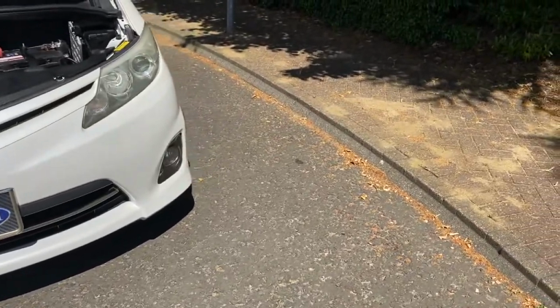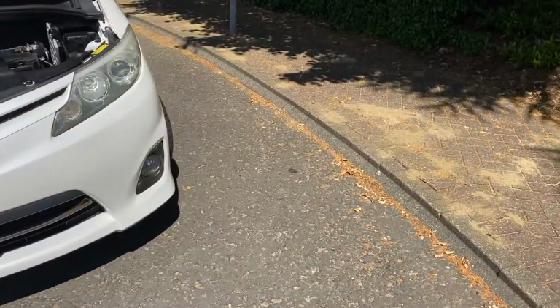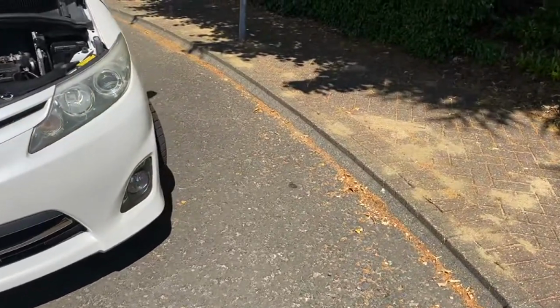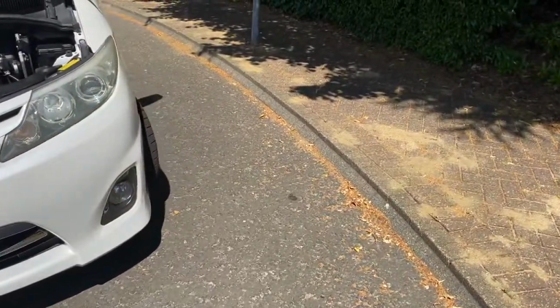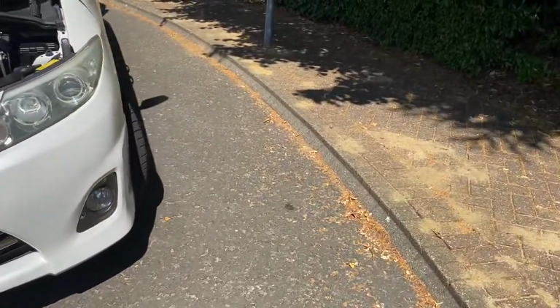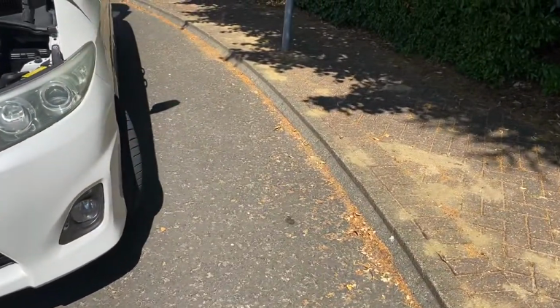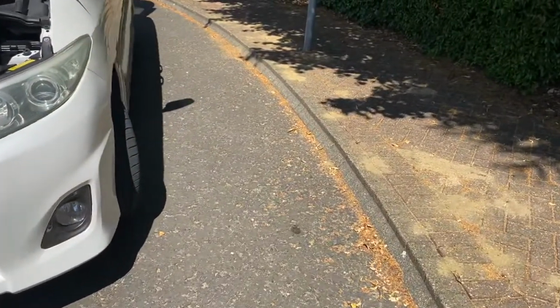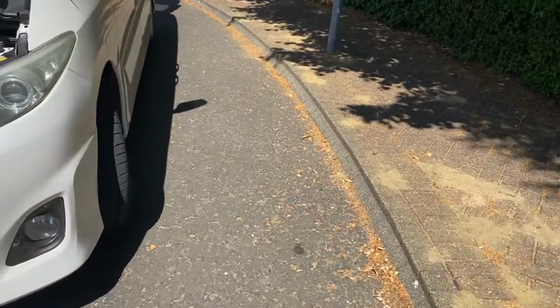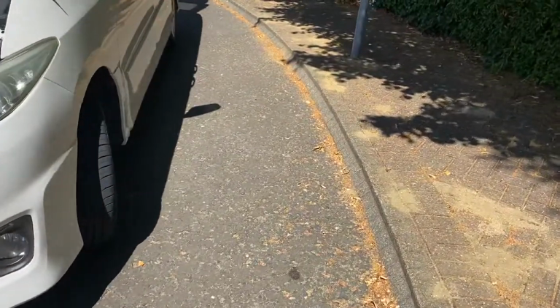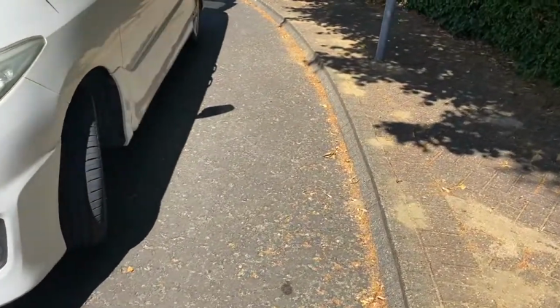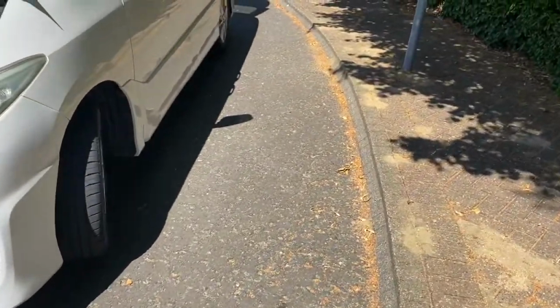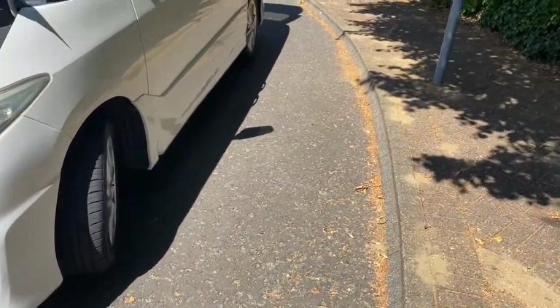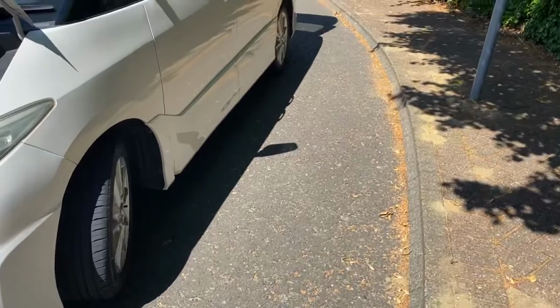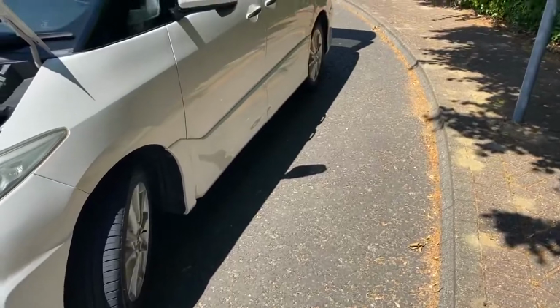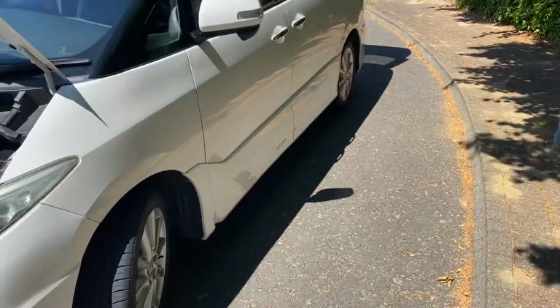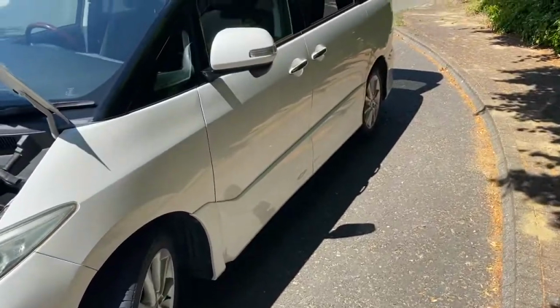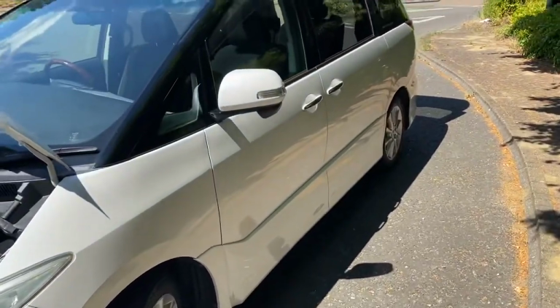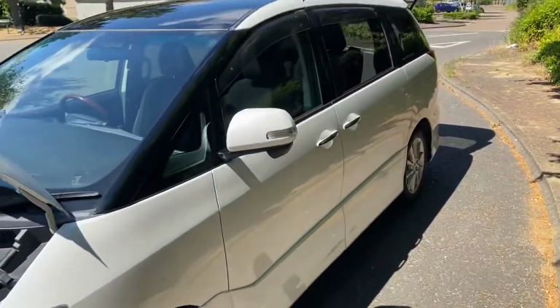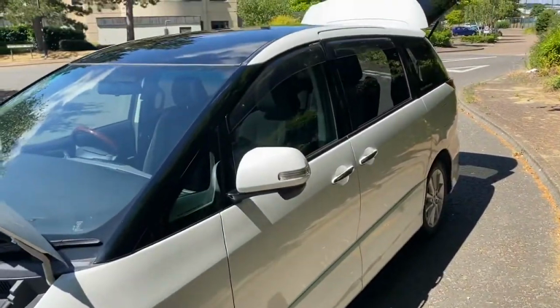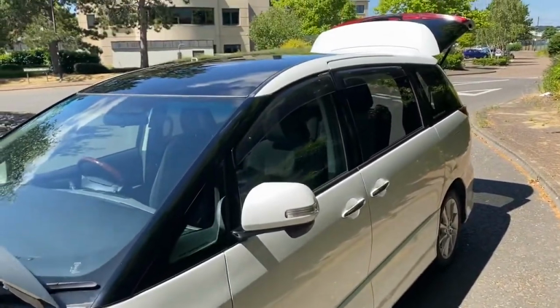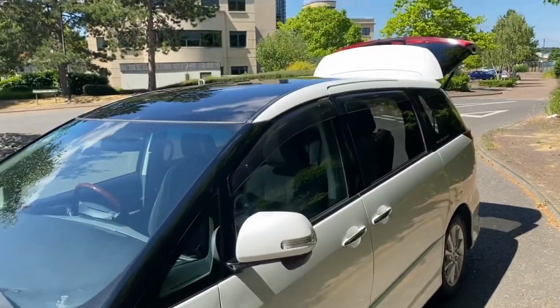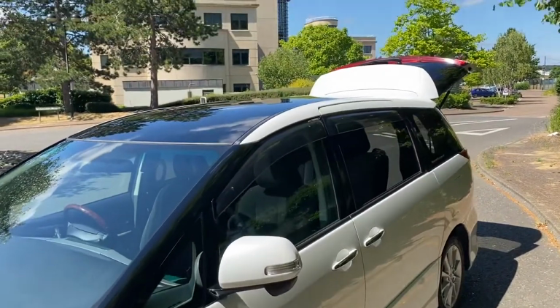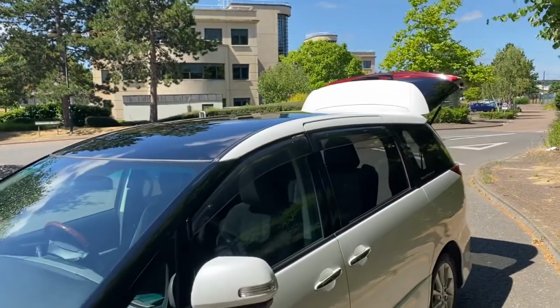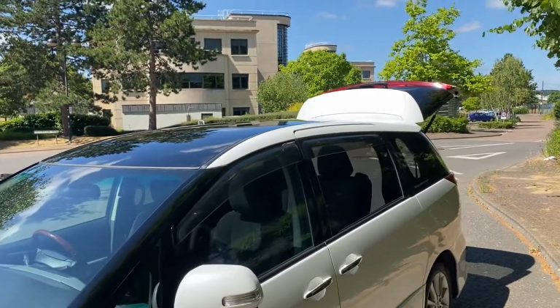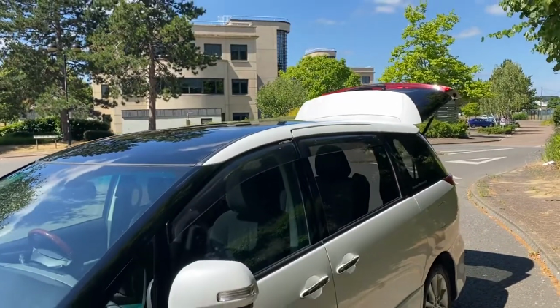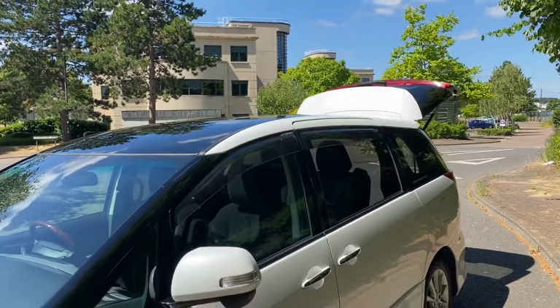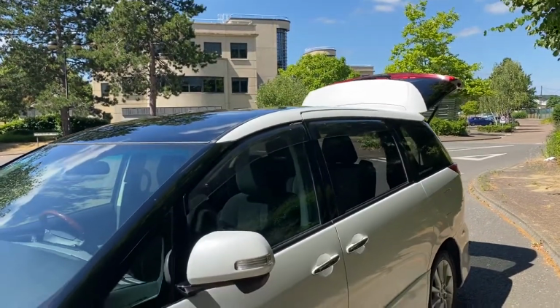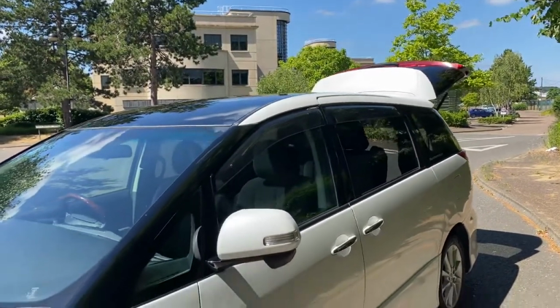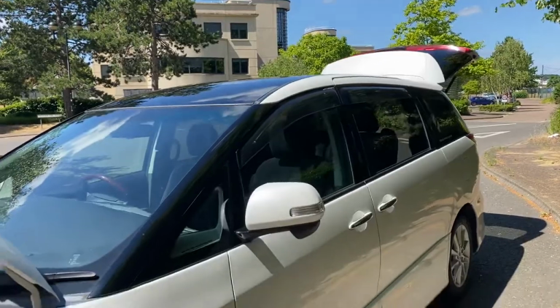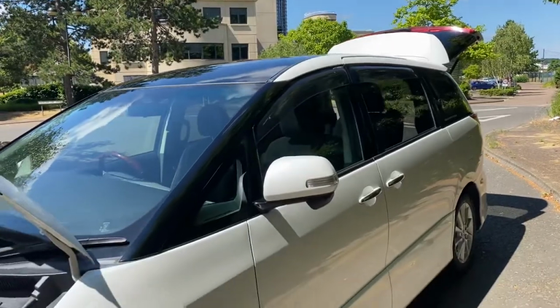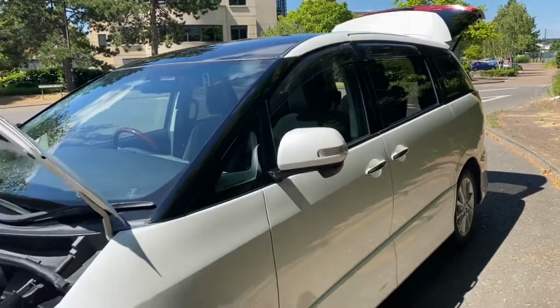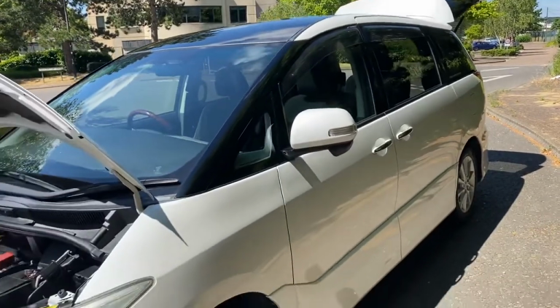HID headlights in really lovely condition. It's got a glass roof. It's a seven-seater with captain seats.